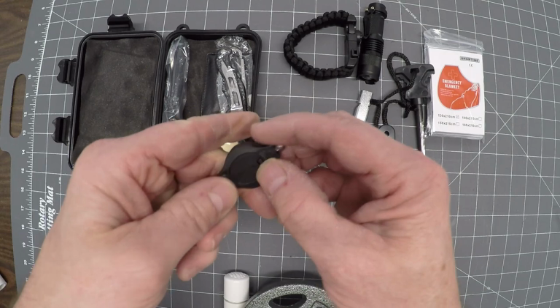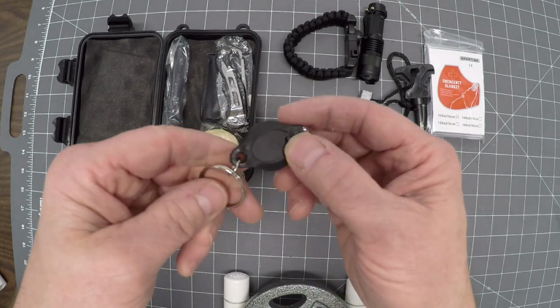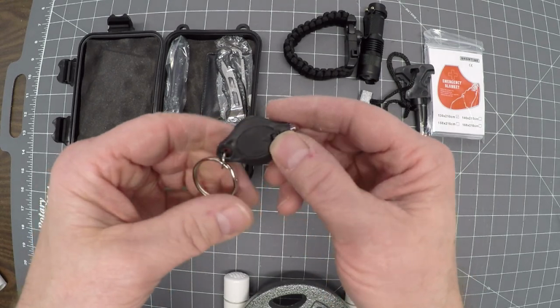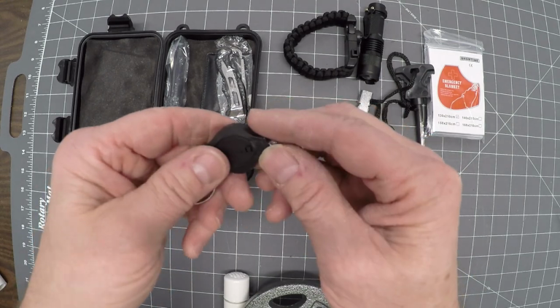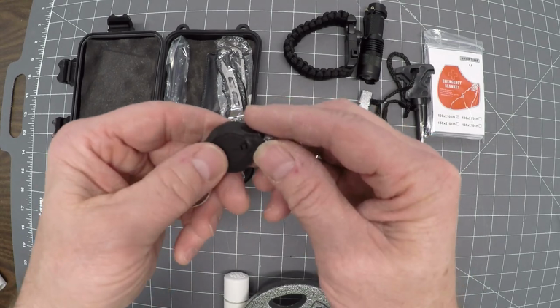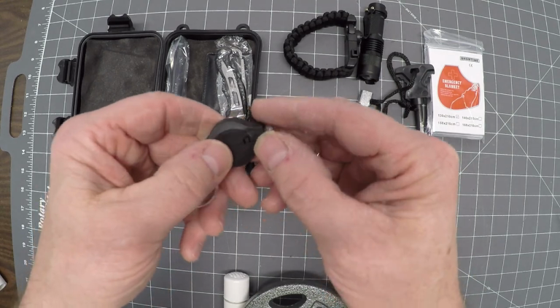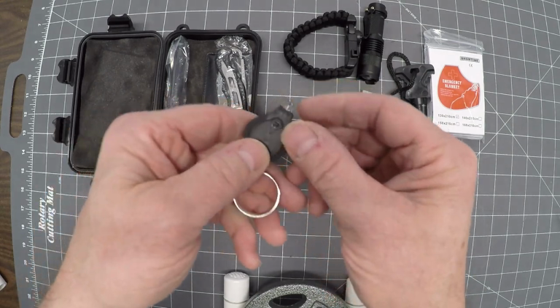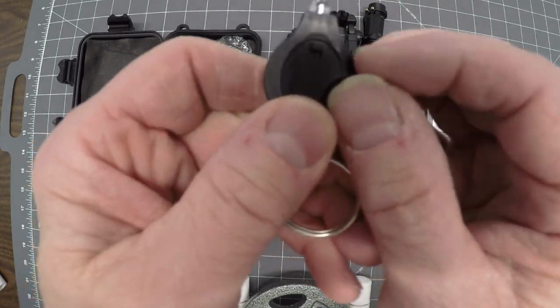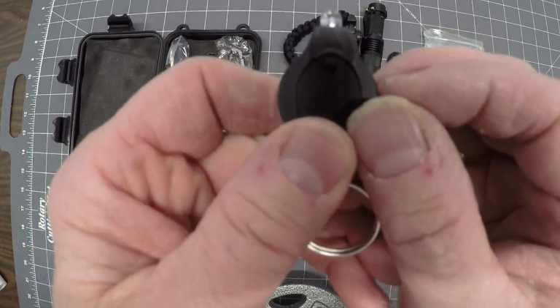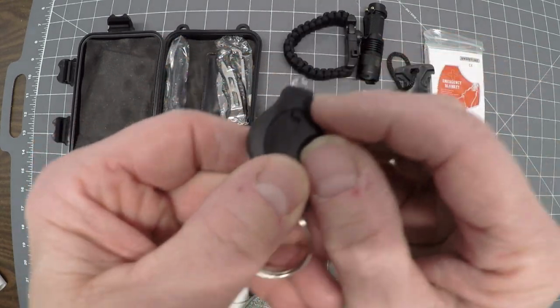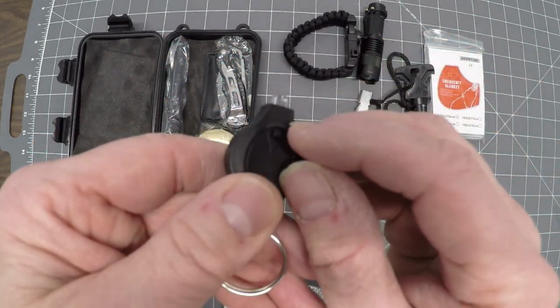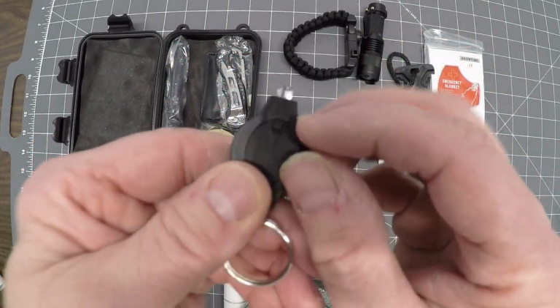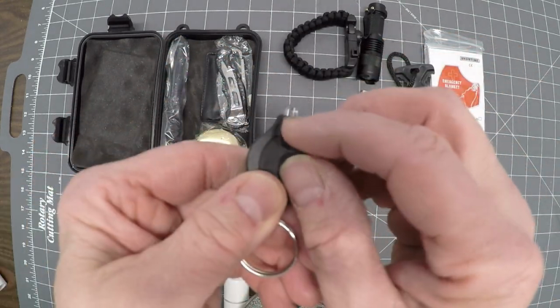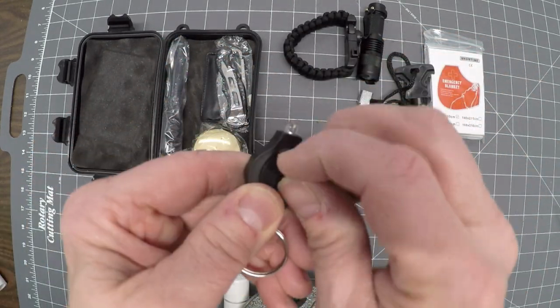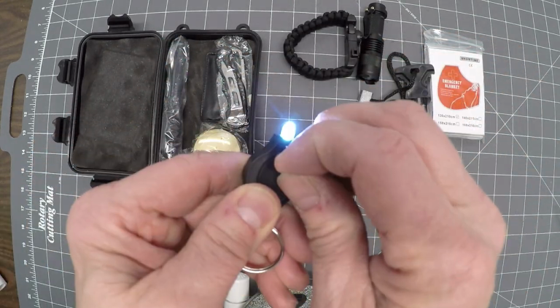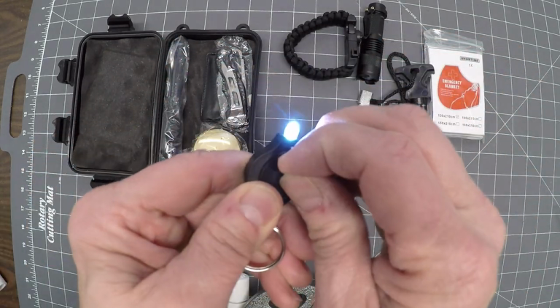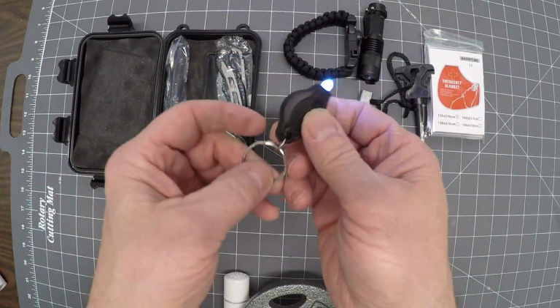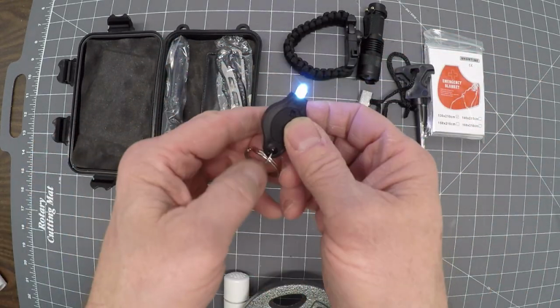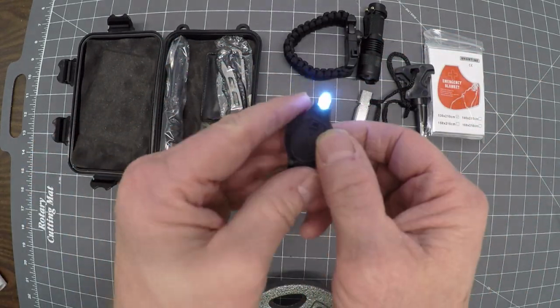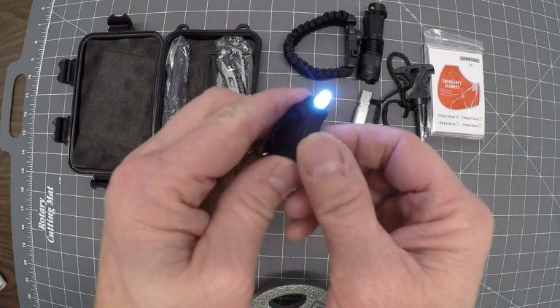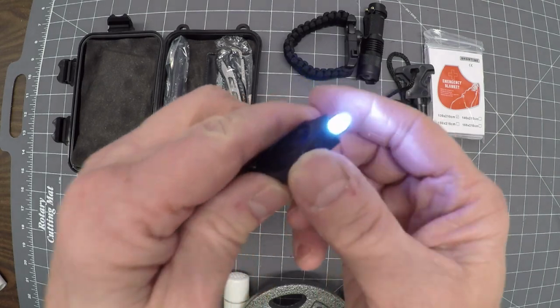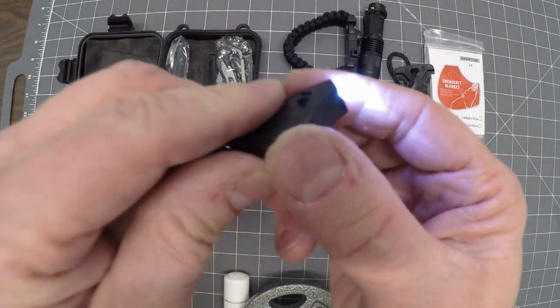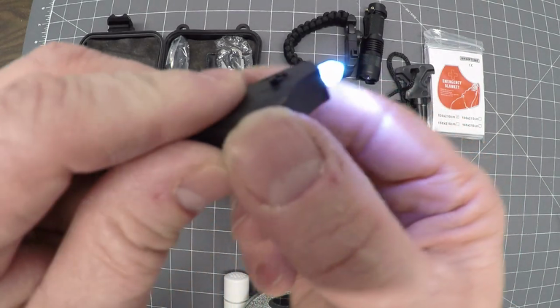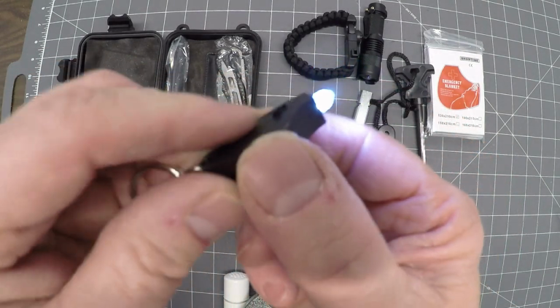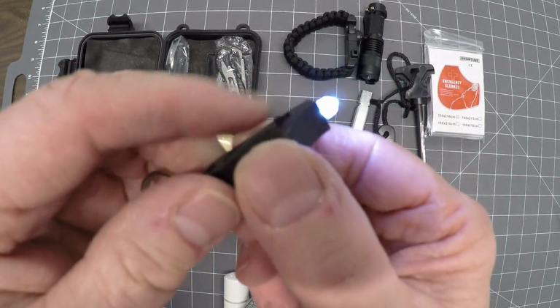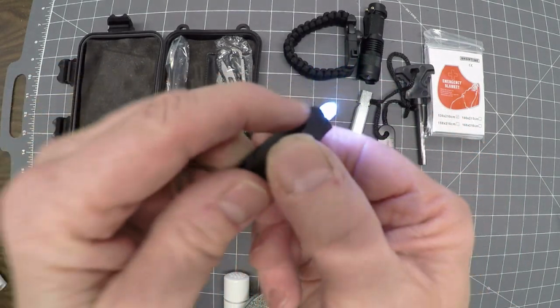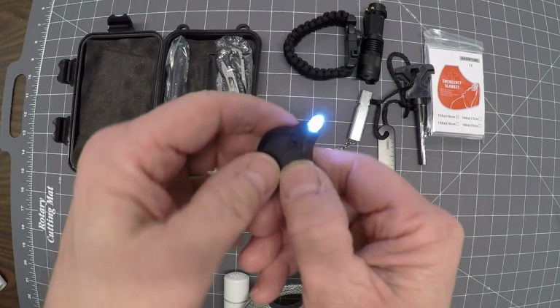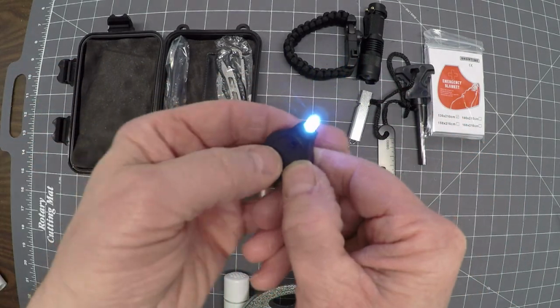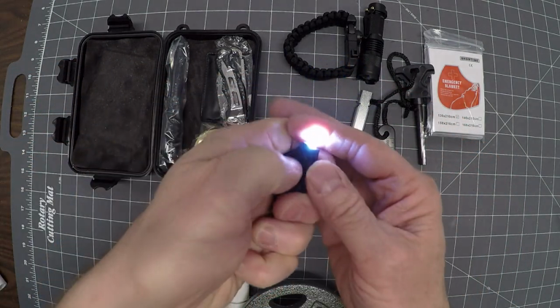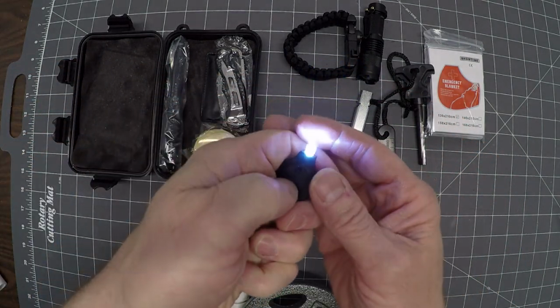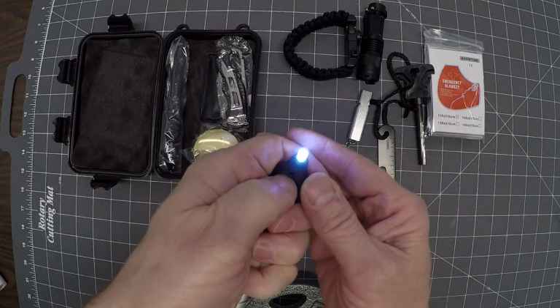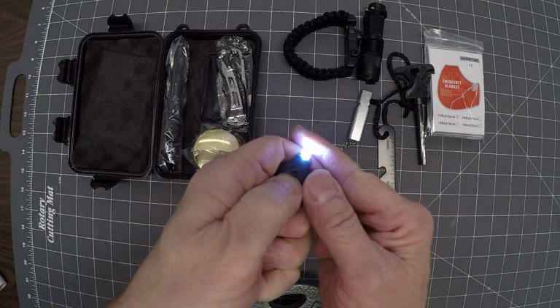Here we go — this is another LED. It's got a simple switch here. Keychain. I'd be a little worried about that switch — I don't think it's rugged. But that gives you another light.